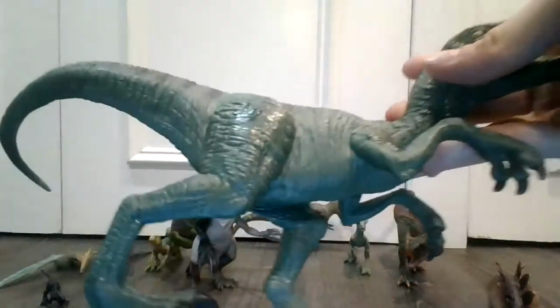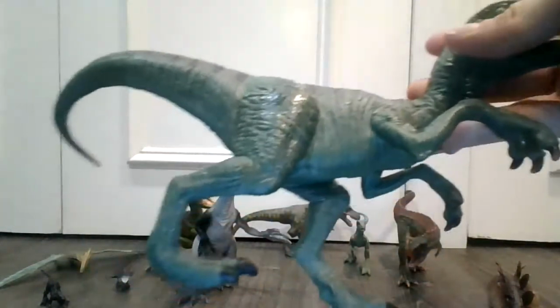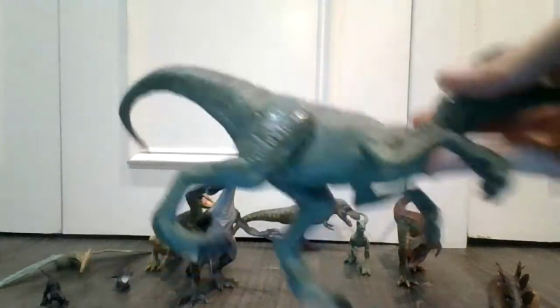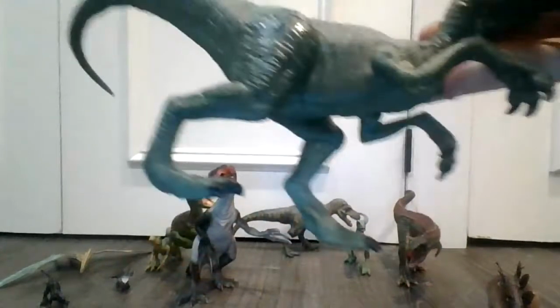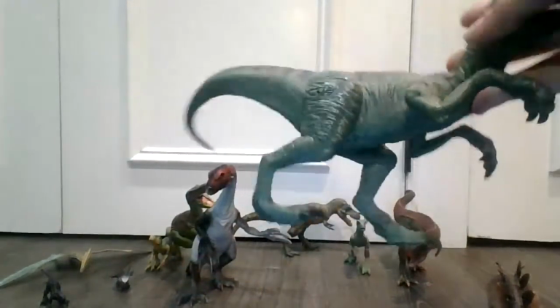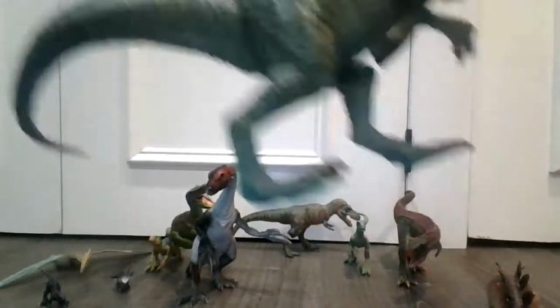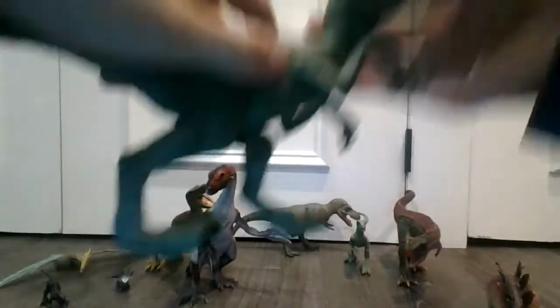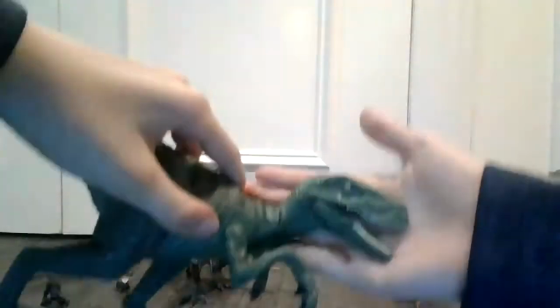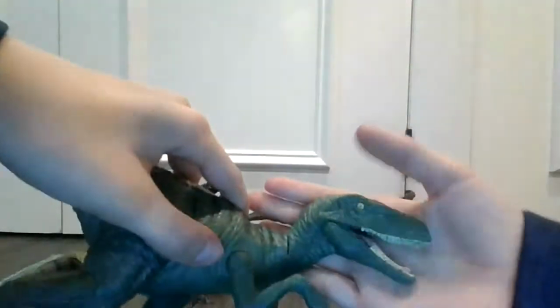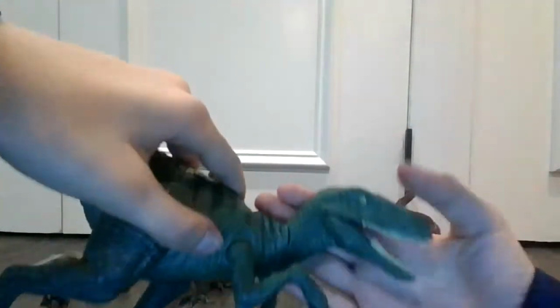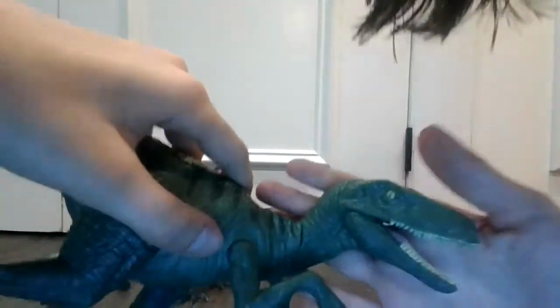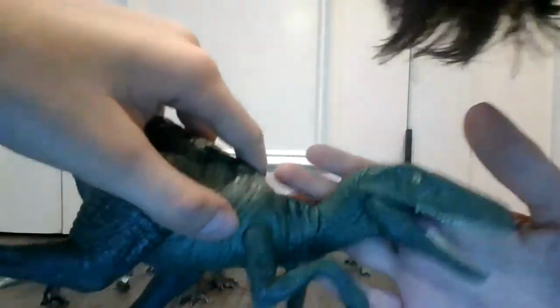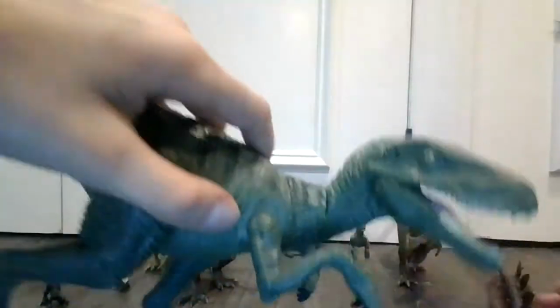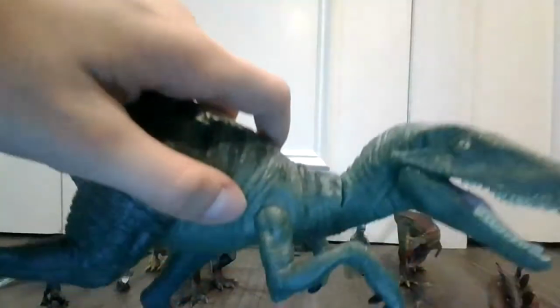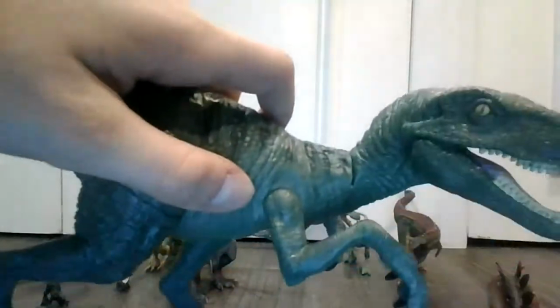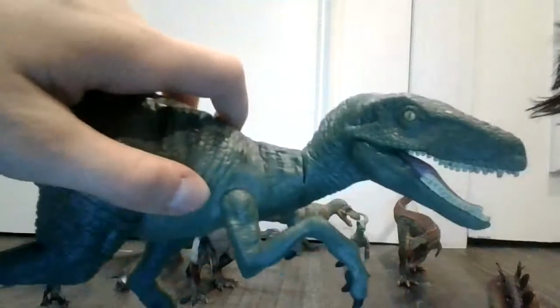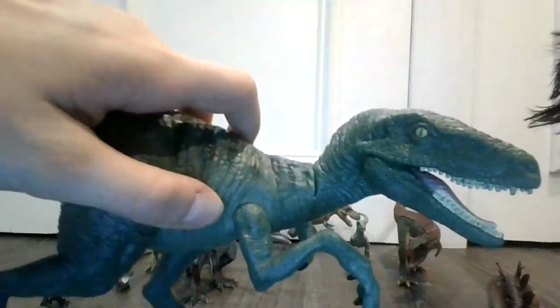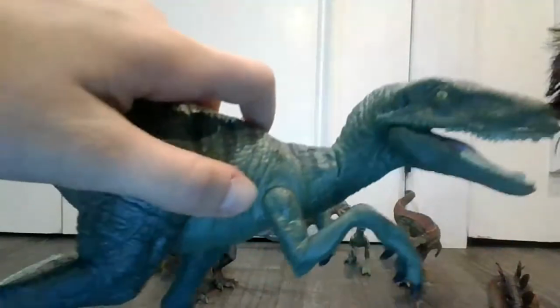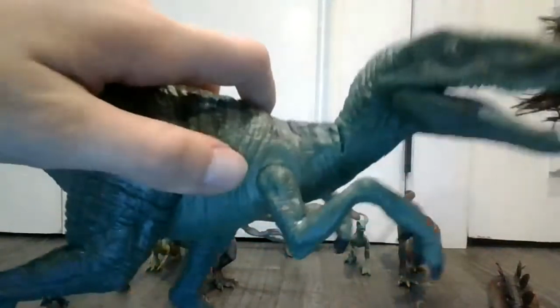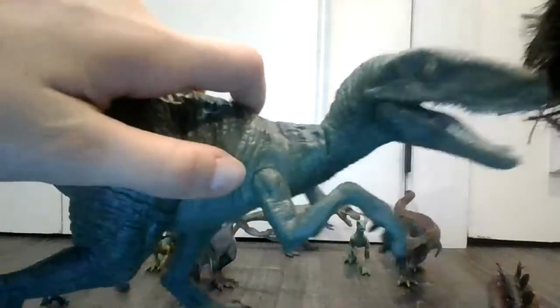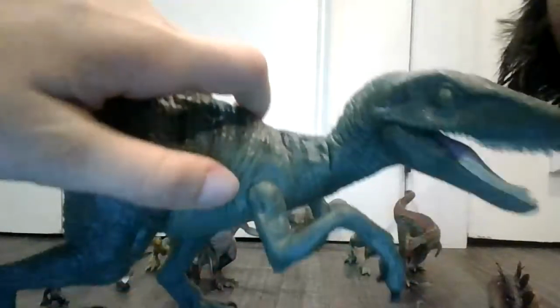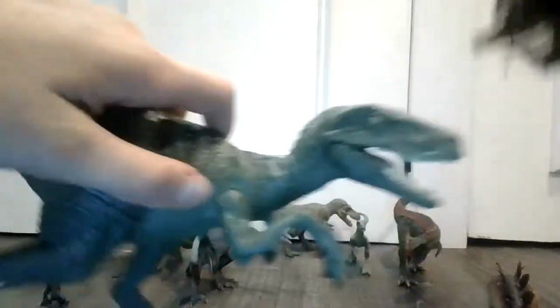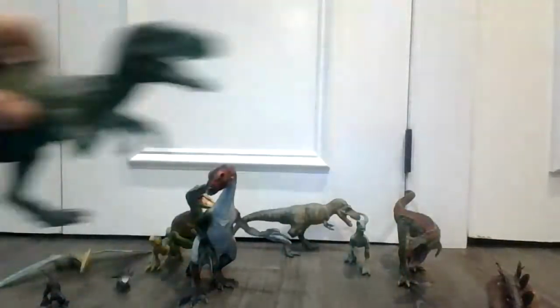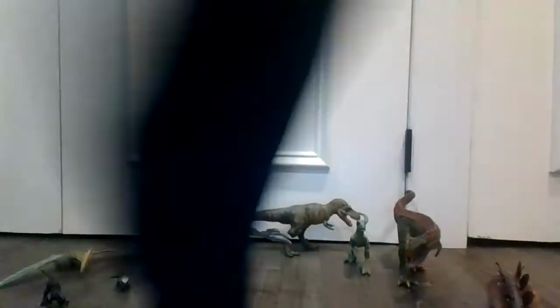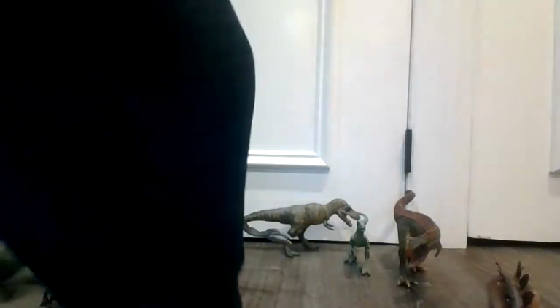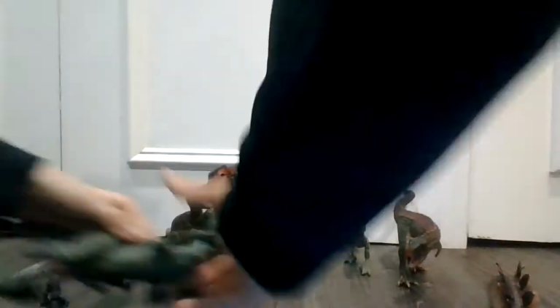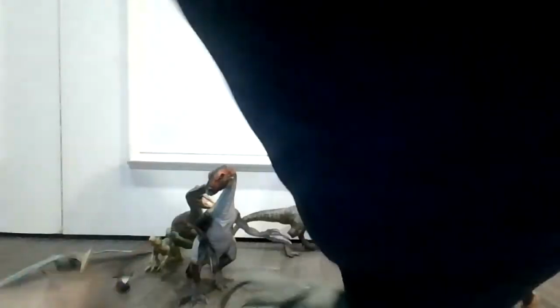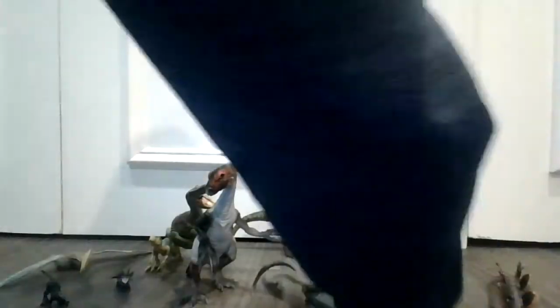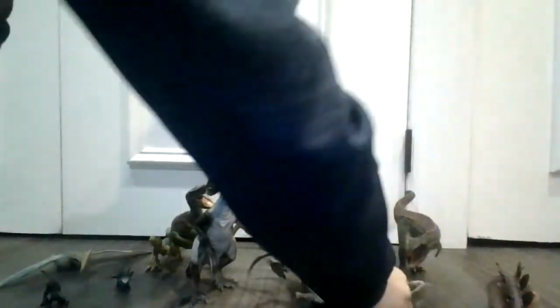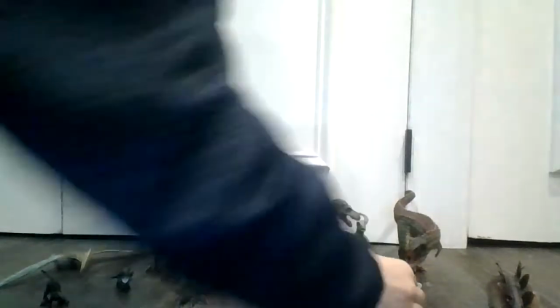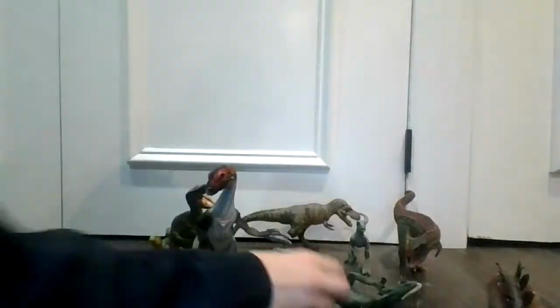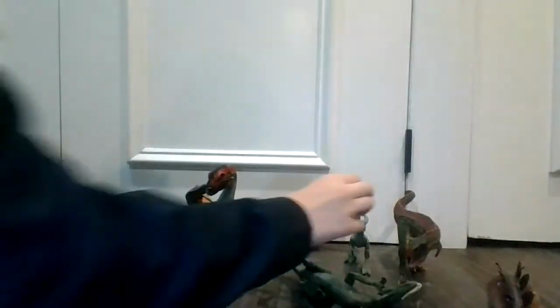Their jaws are really, really powerful. Okay, very, very cool toy. He has a little problem with standing.